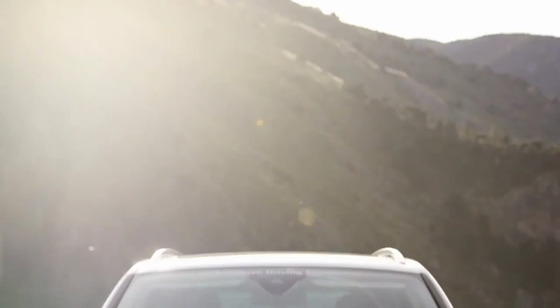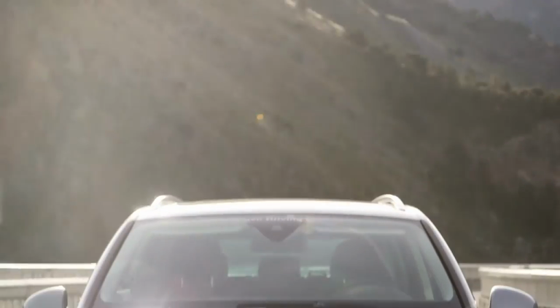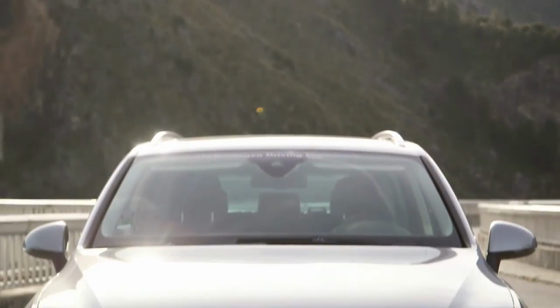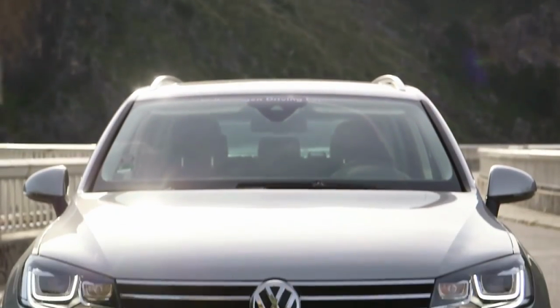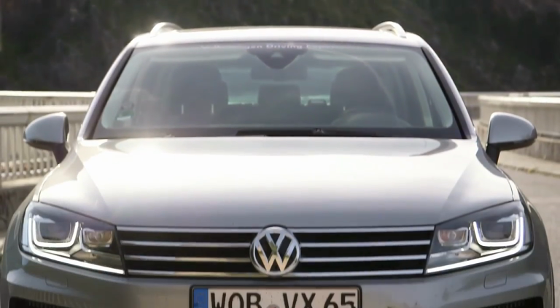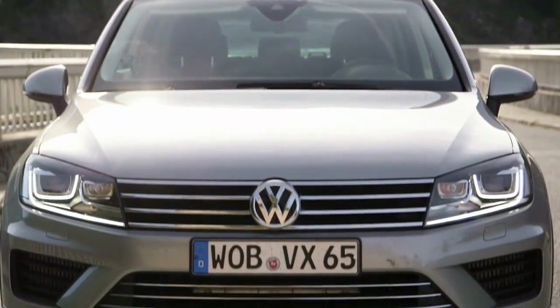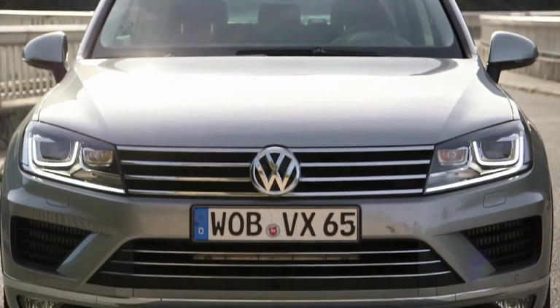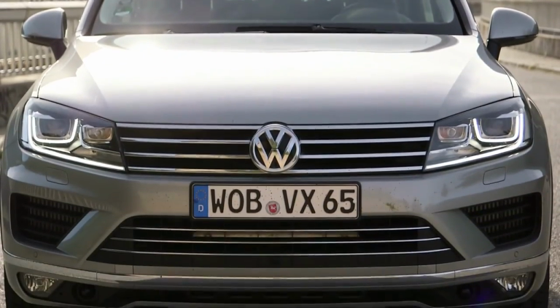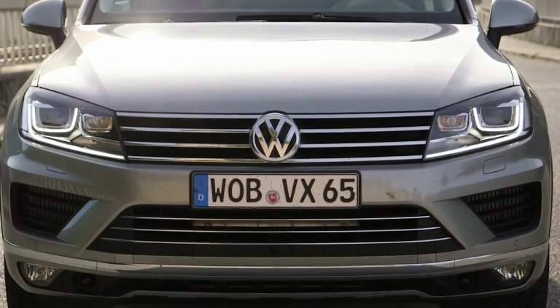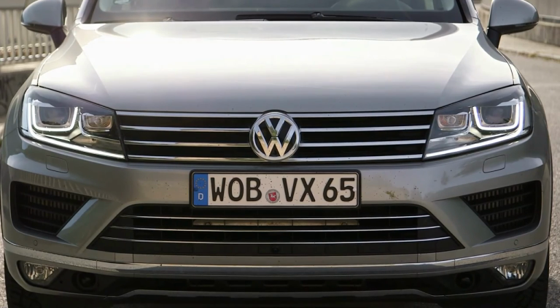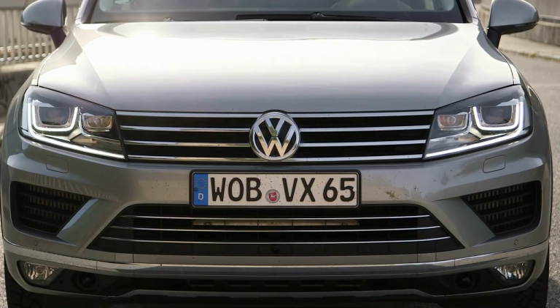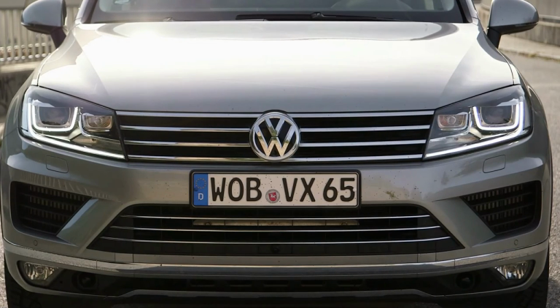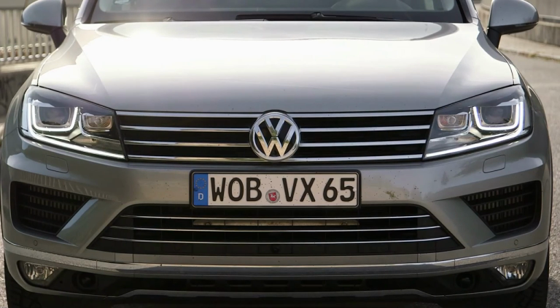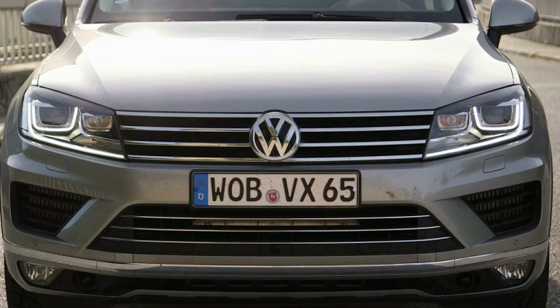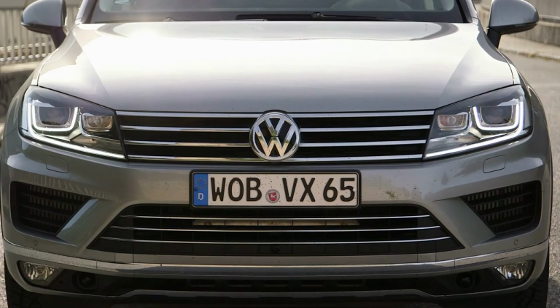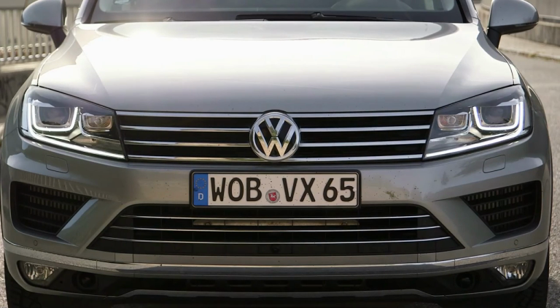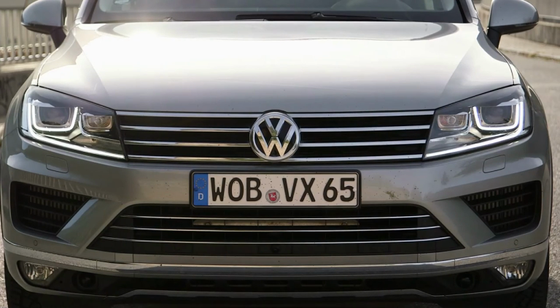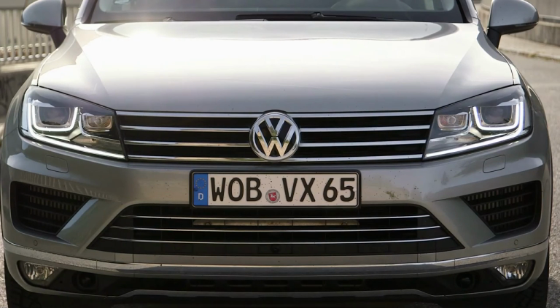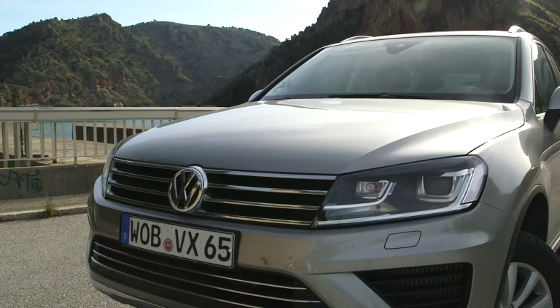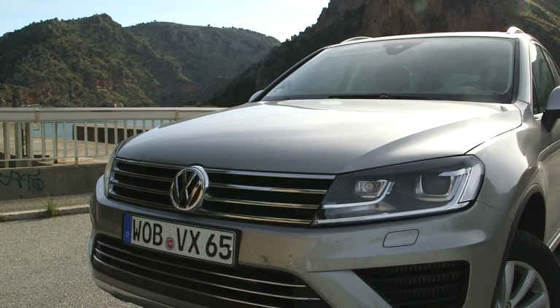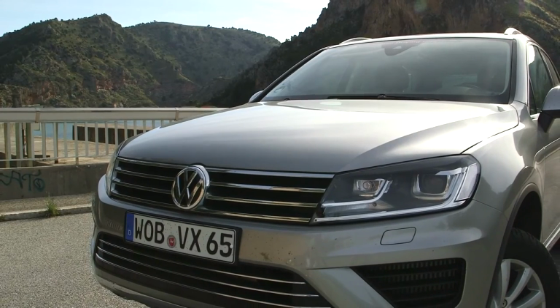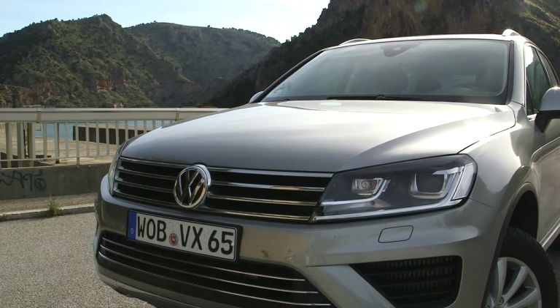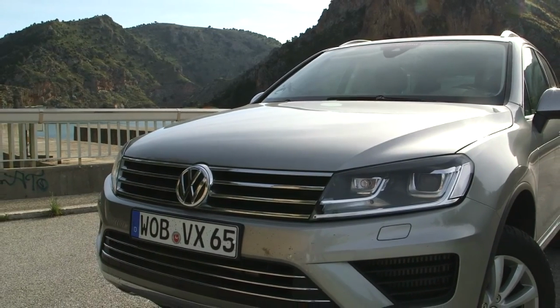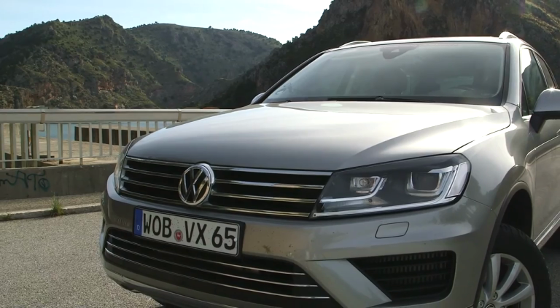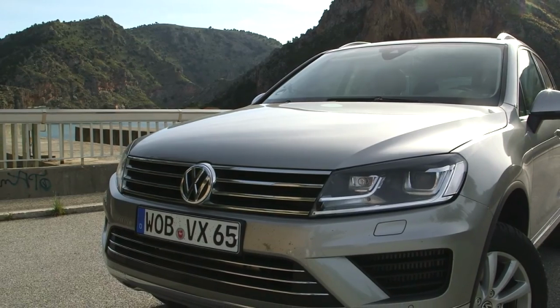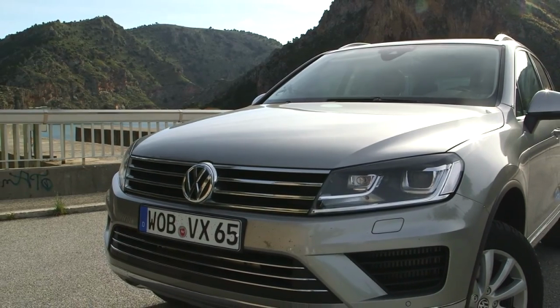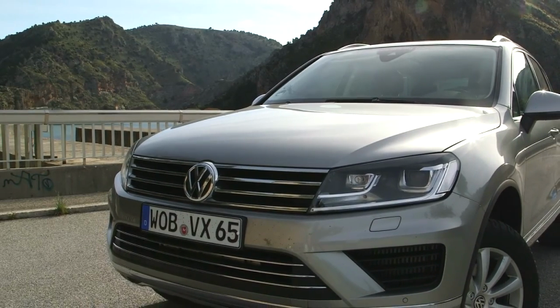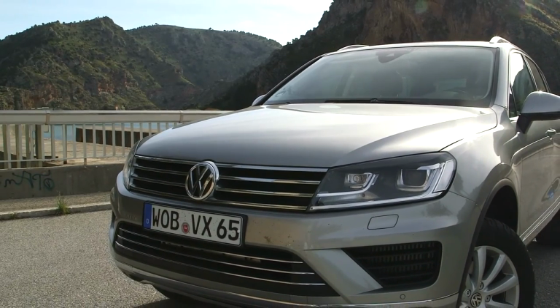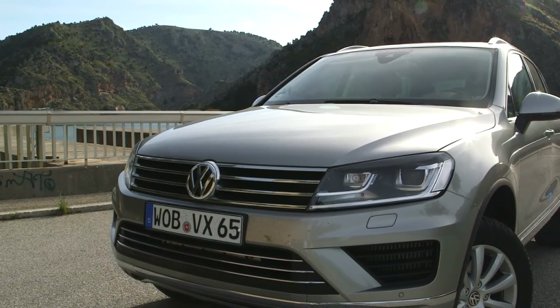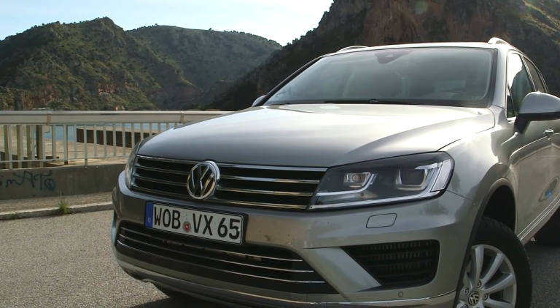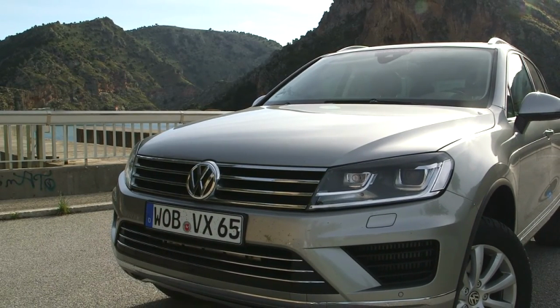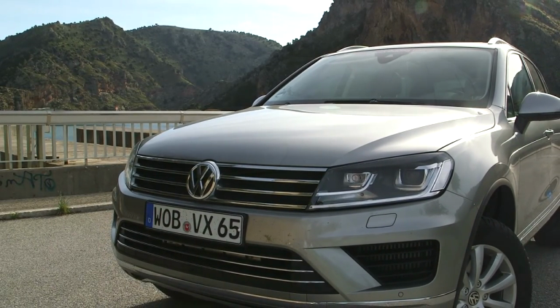Volkswagen doesn't take big chances with styling. This updated 2015 Touareg is more of an evolution. Subtle changes include a revised front grille, standard xenon headlamps, and revised chrome.